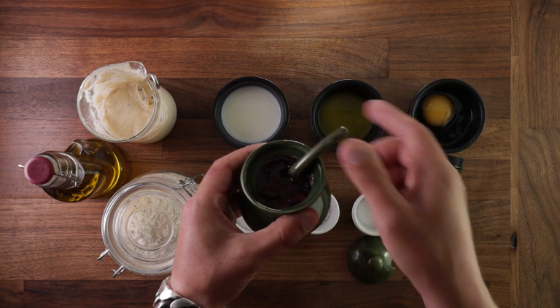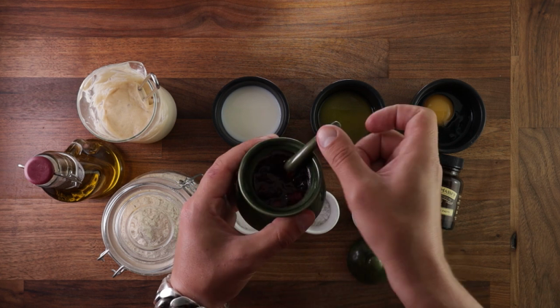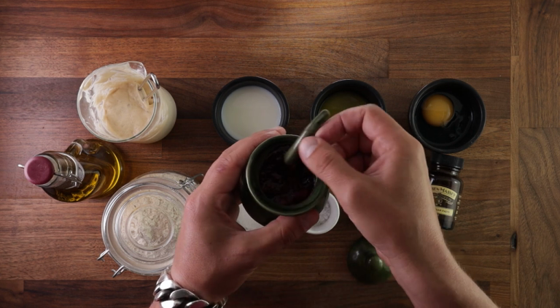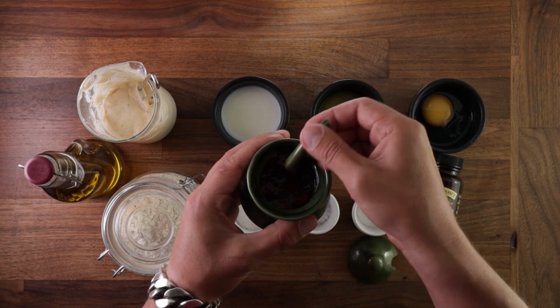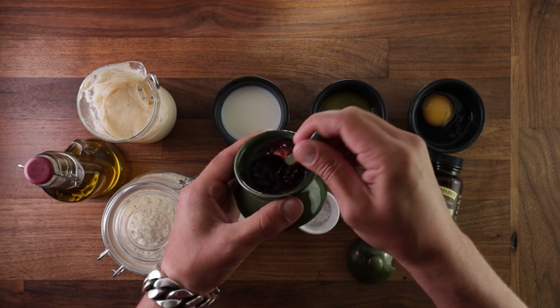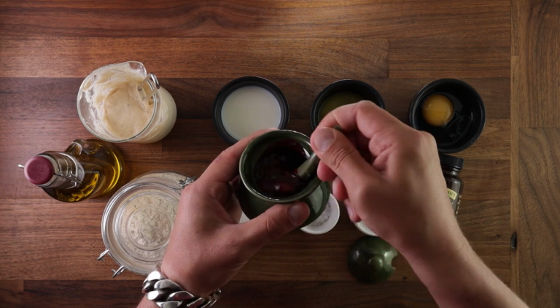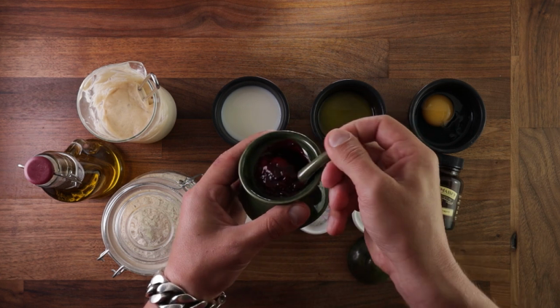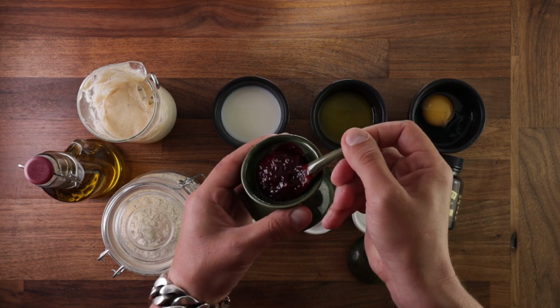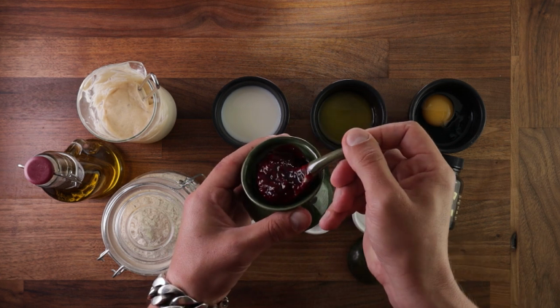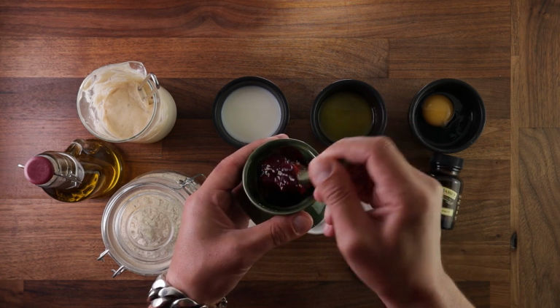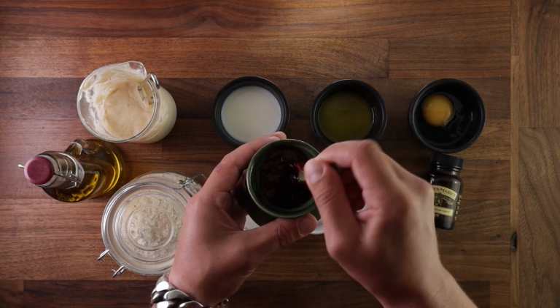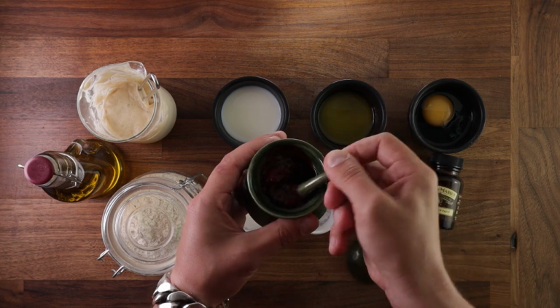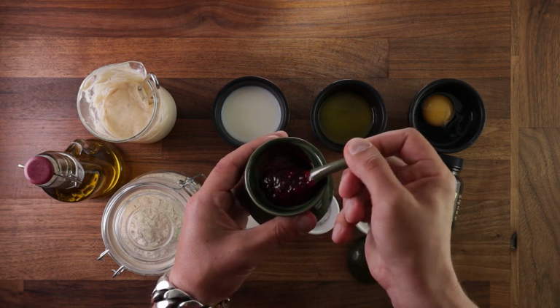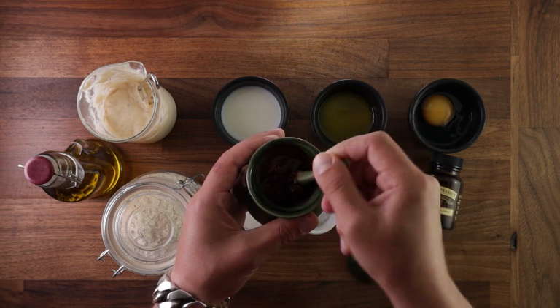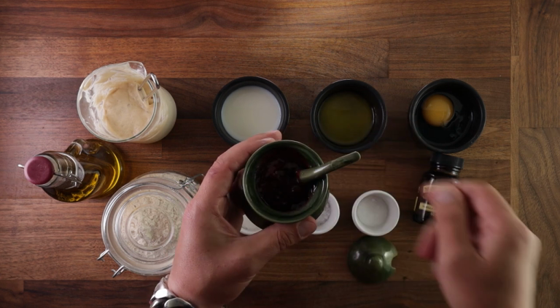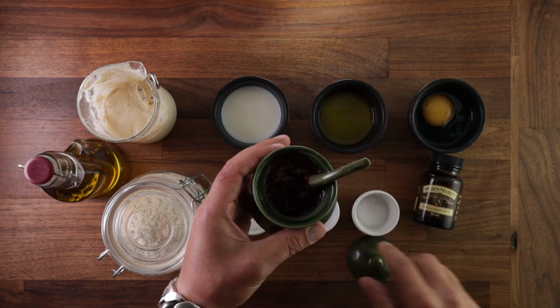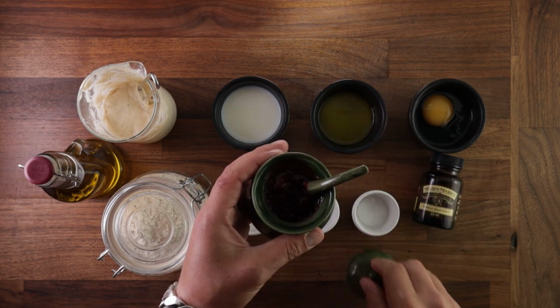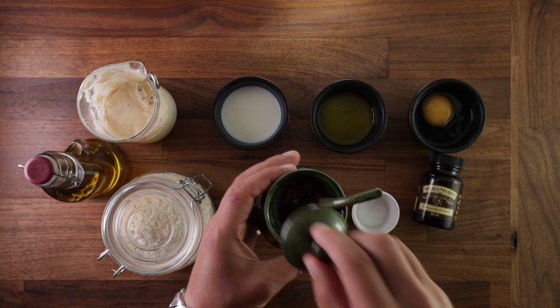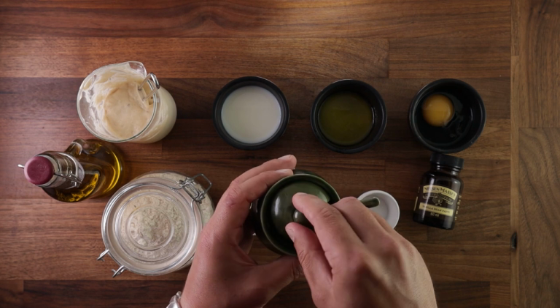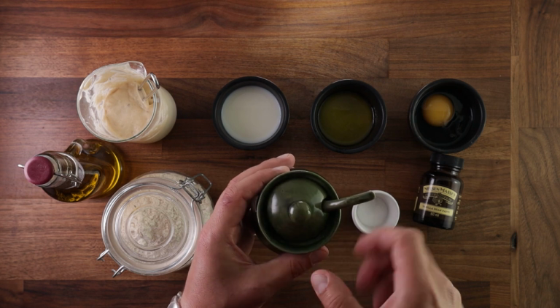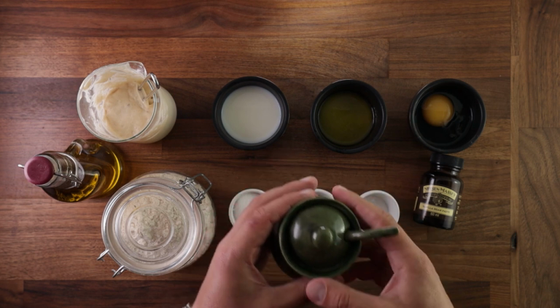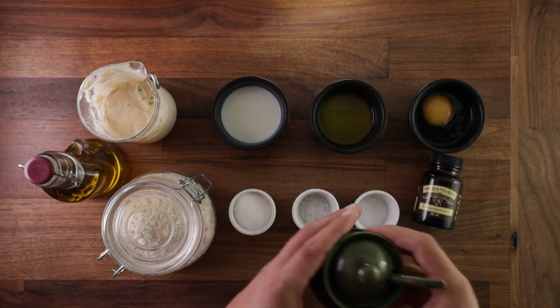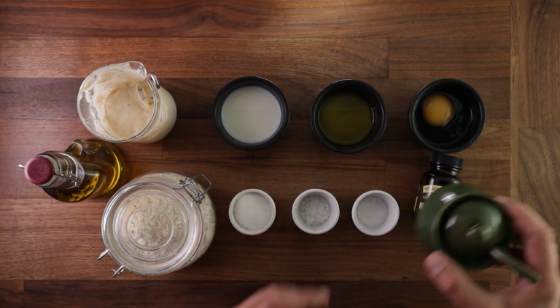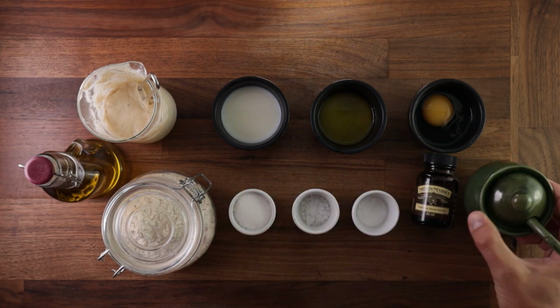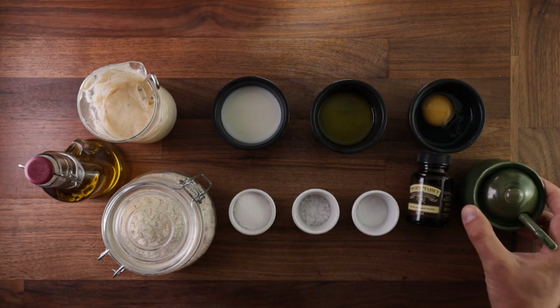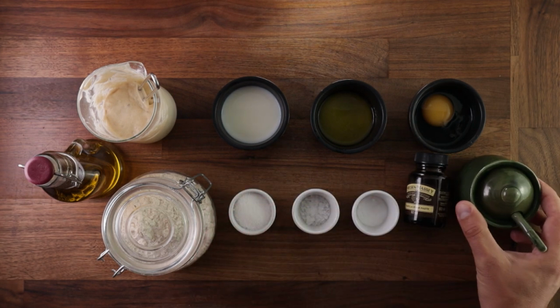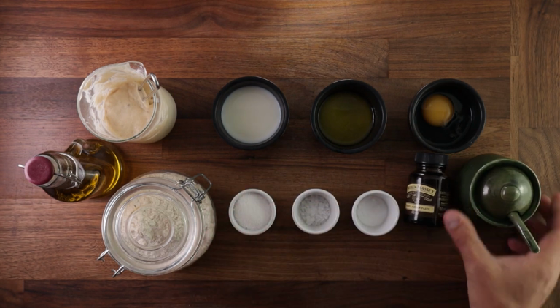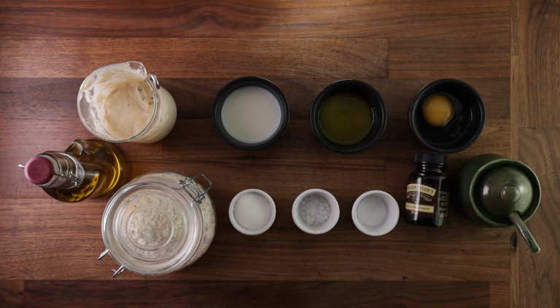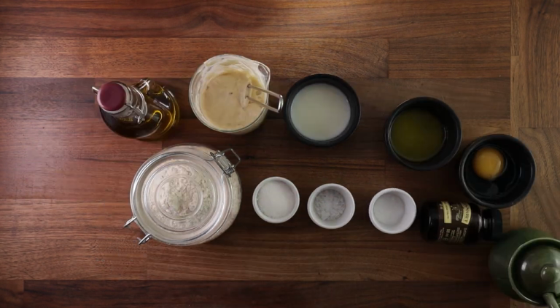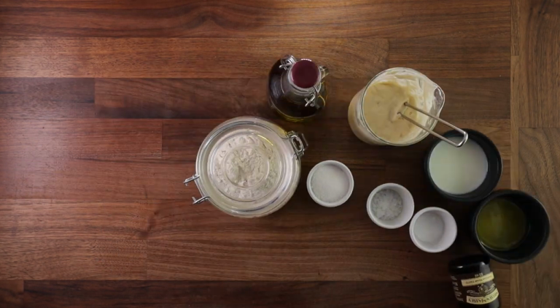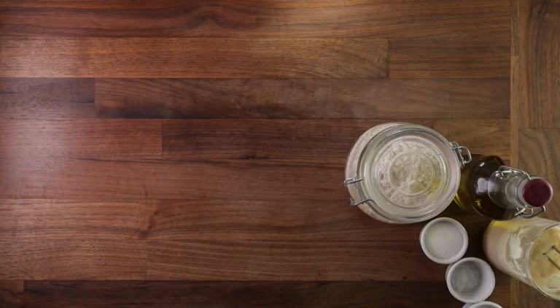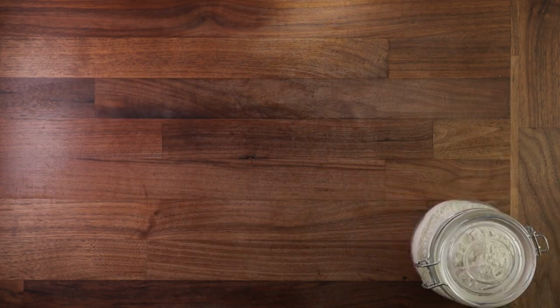You can use honey, maple syrup, bacon, whatever you like. Alright, let's get to making pancakes.